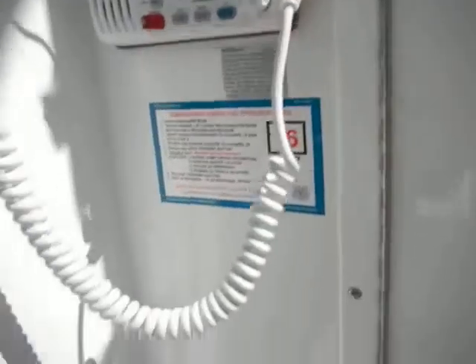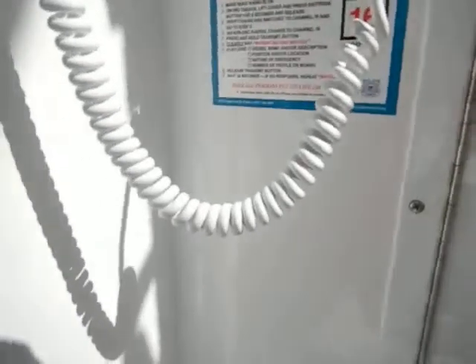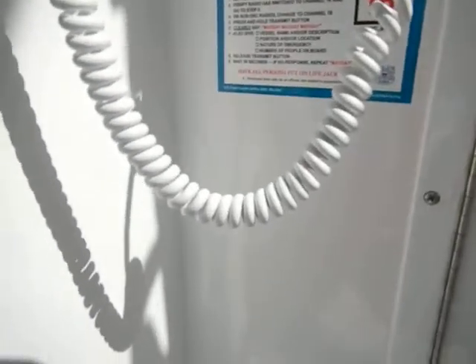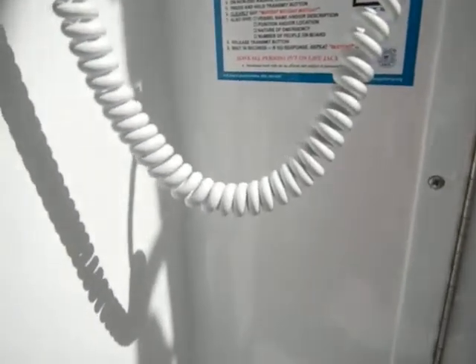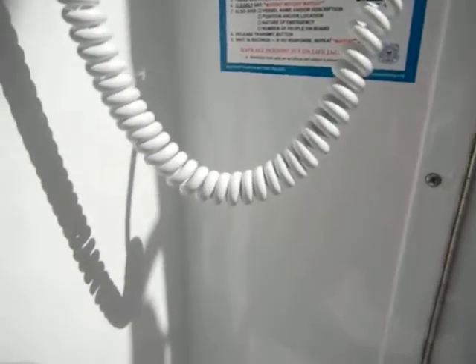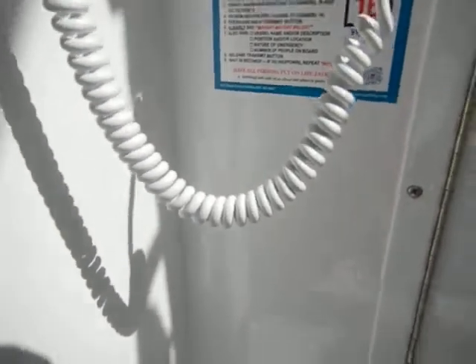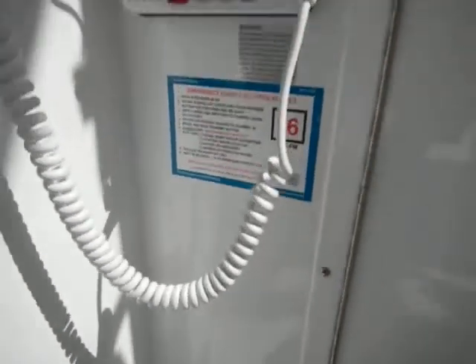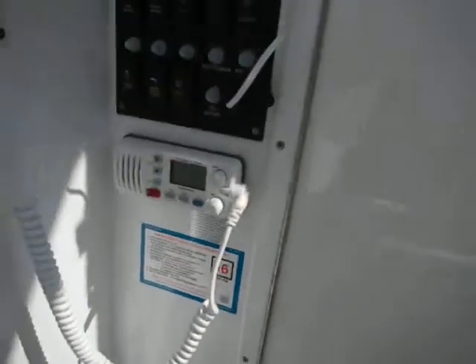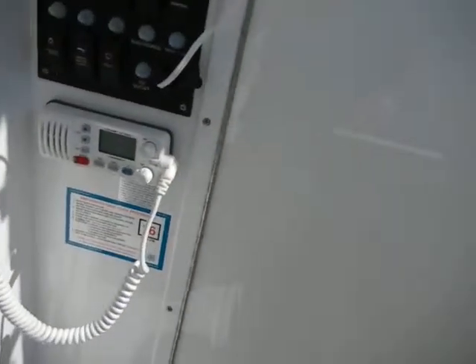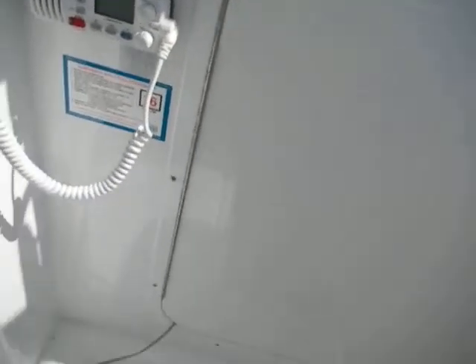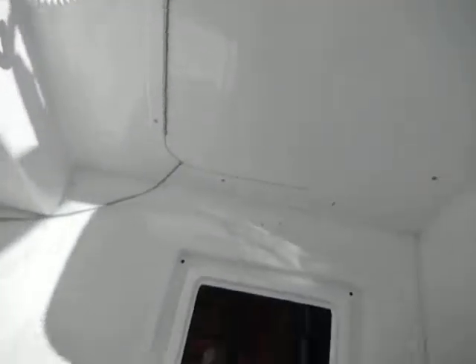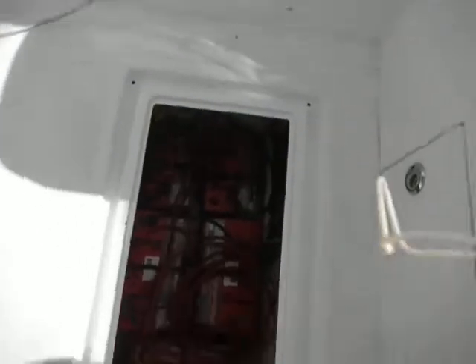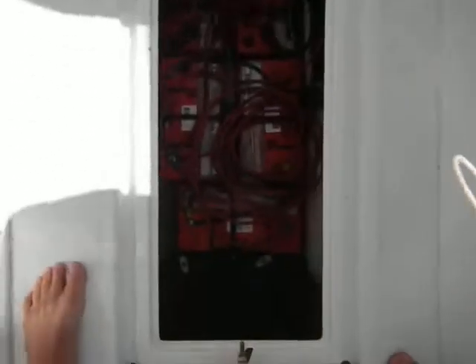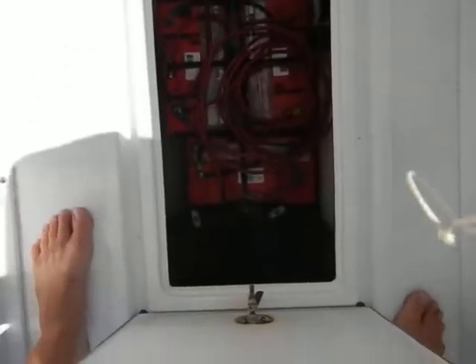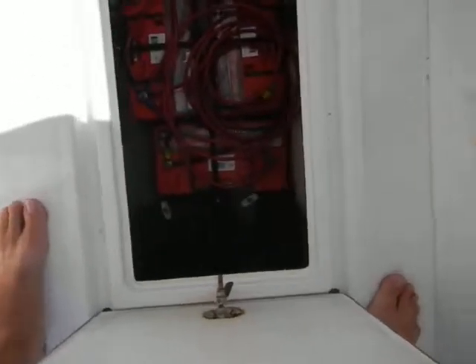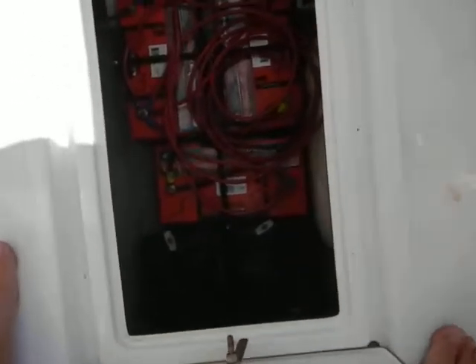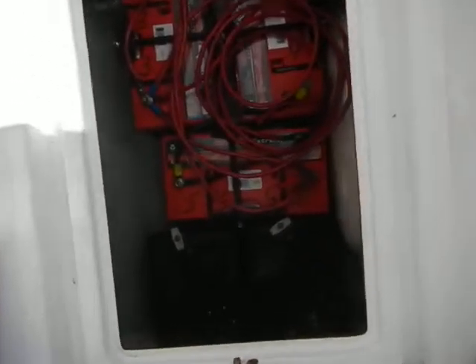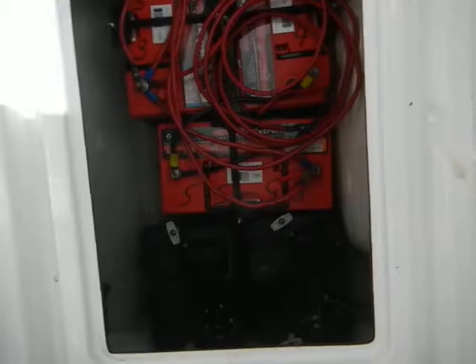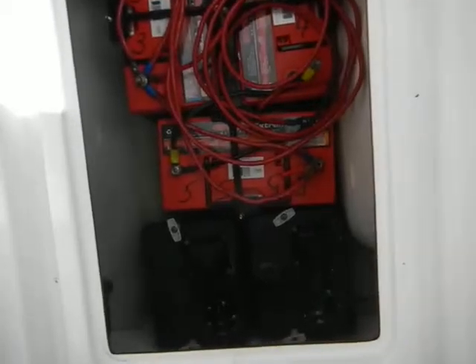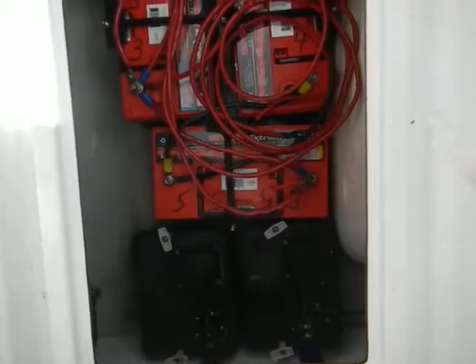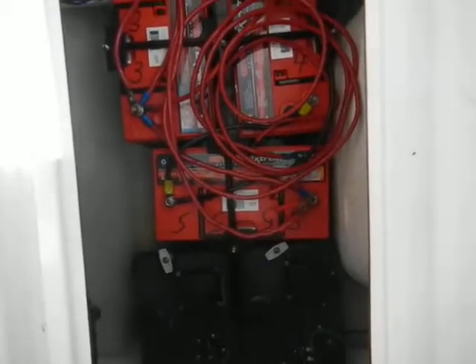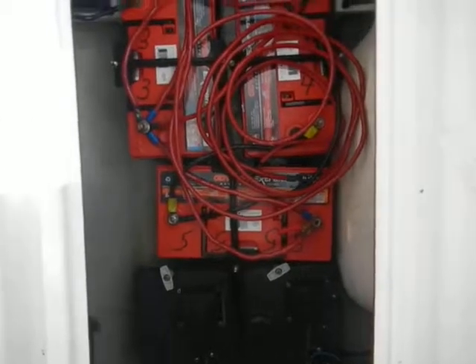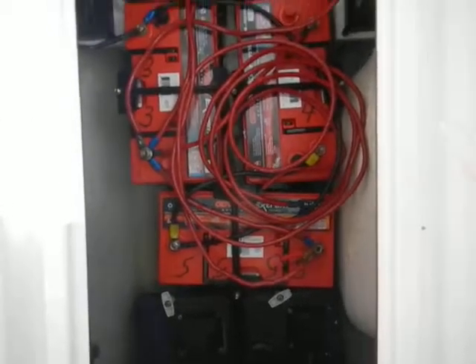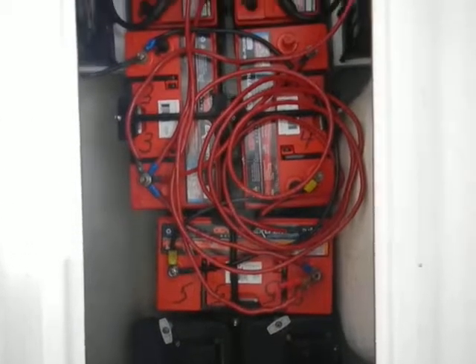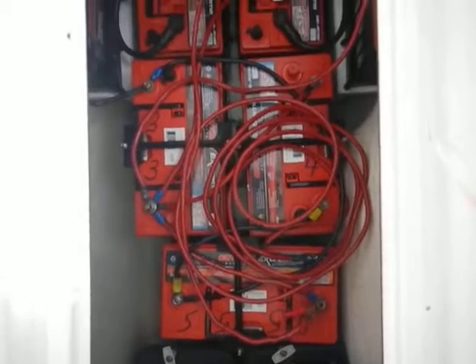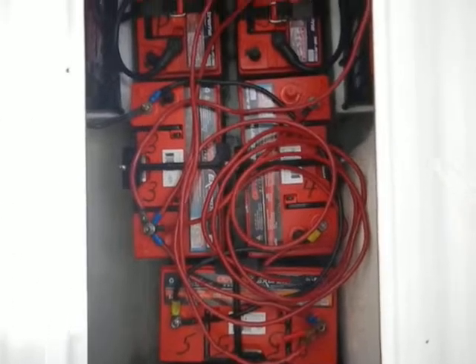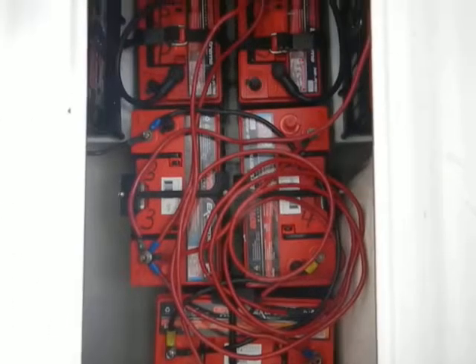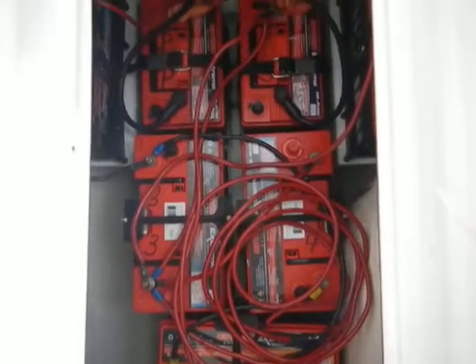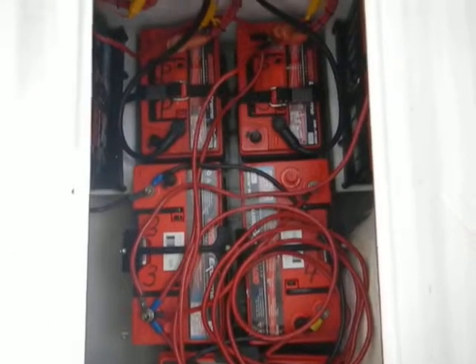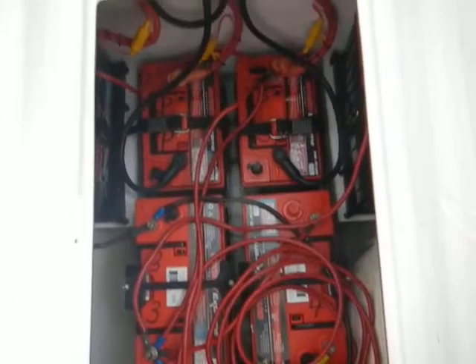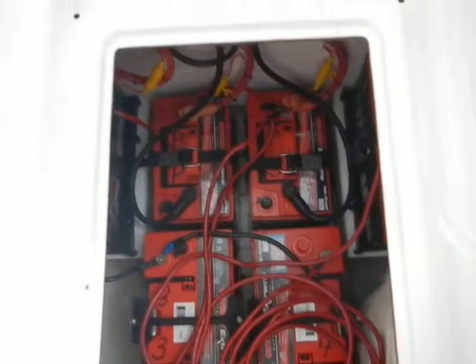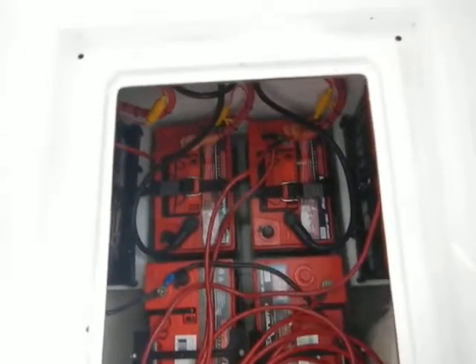Batteries are in here — all new AGM Odyssey batteries, three house and two starting.